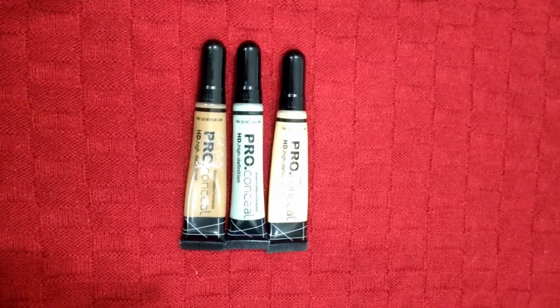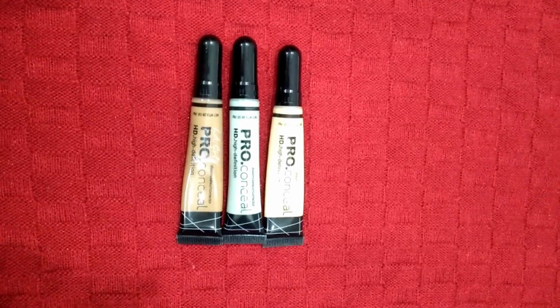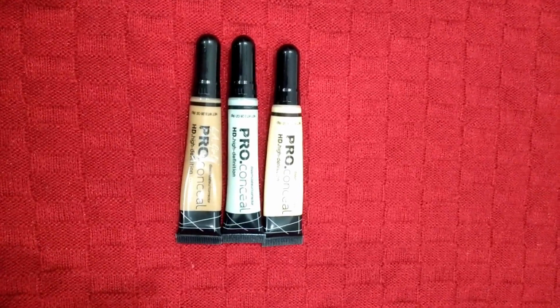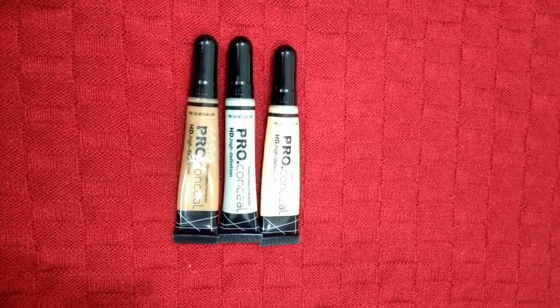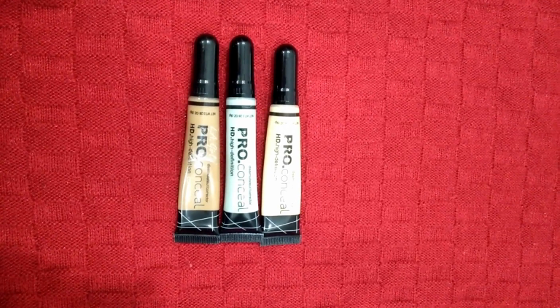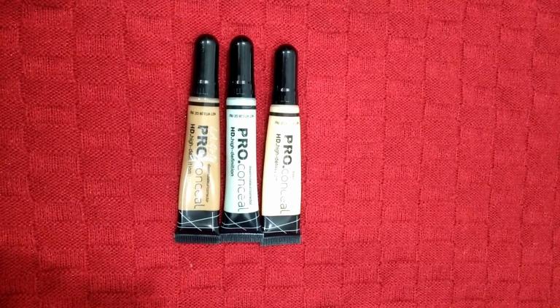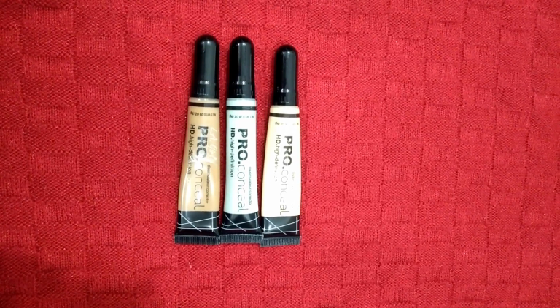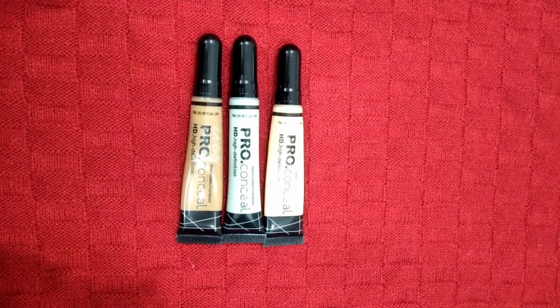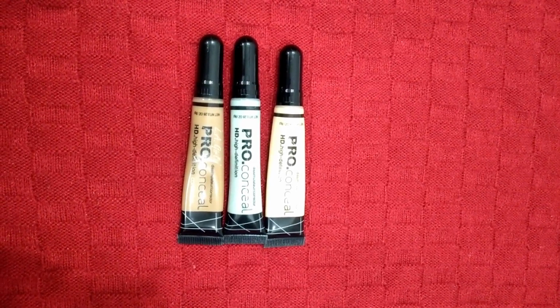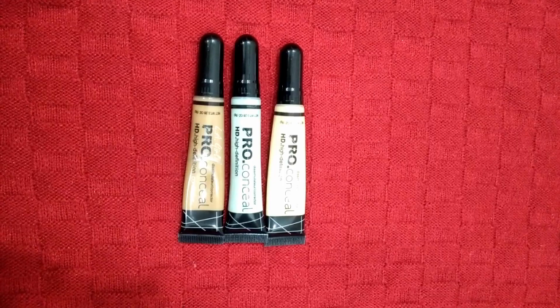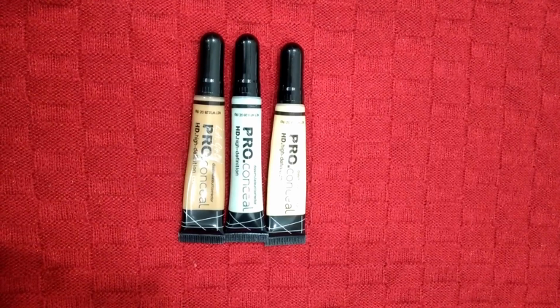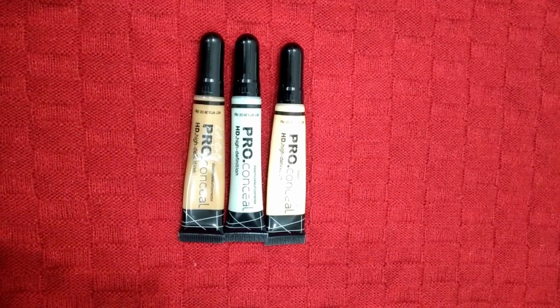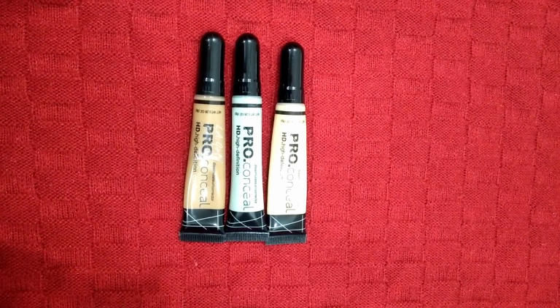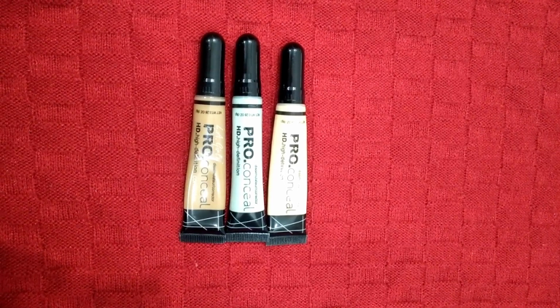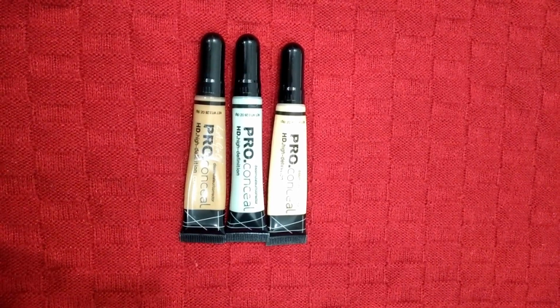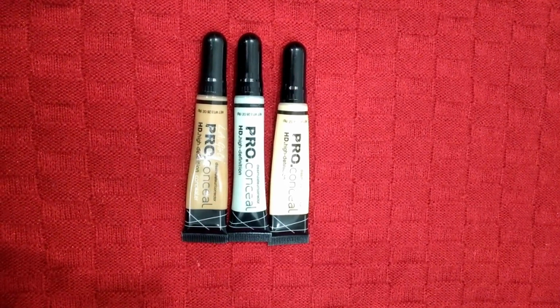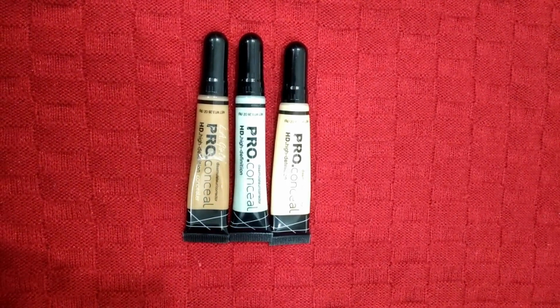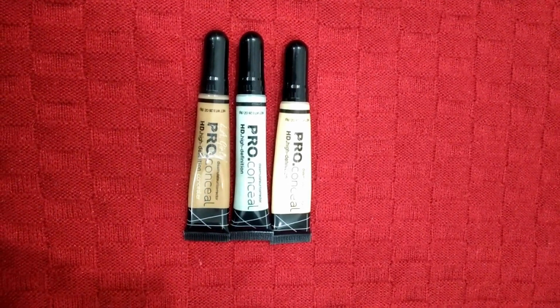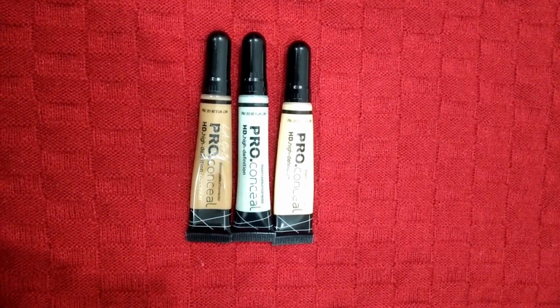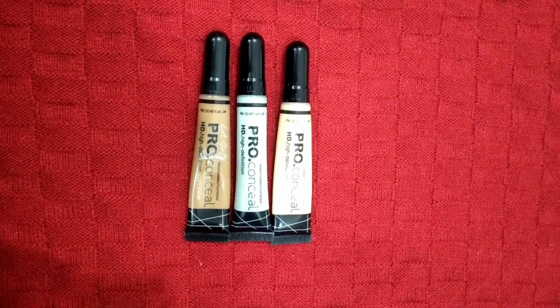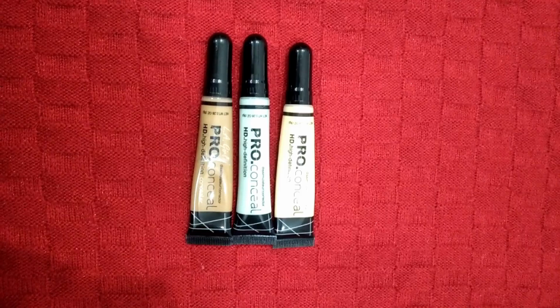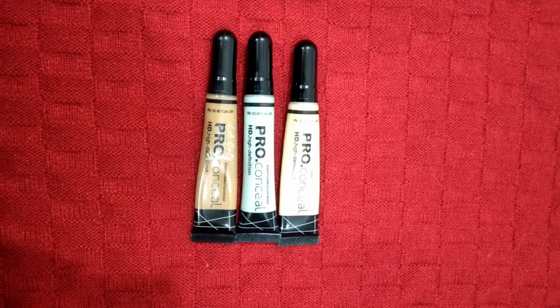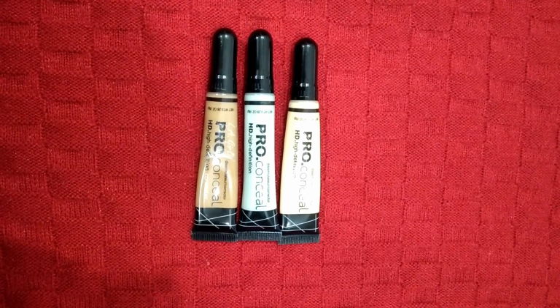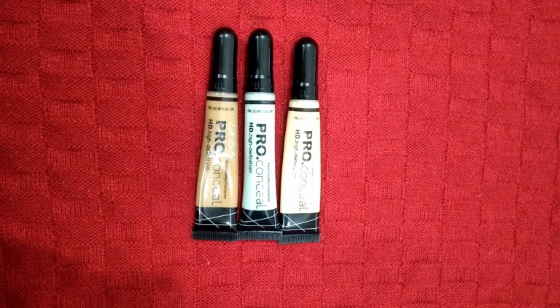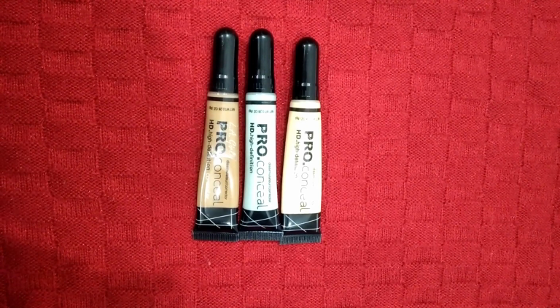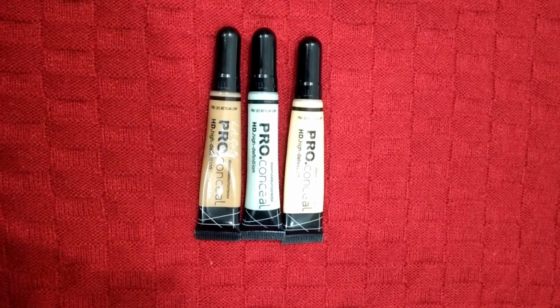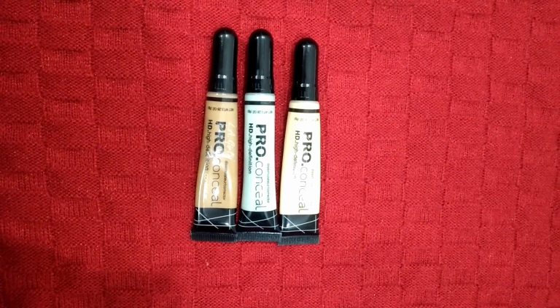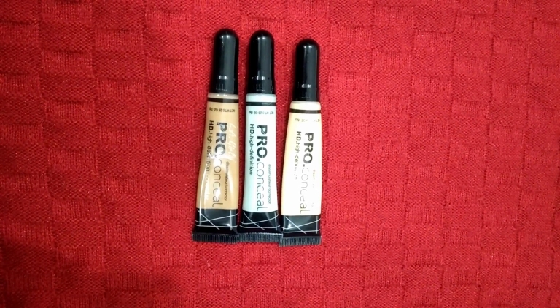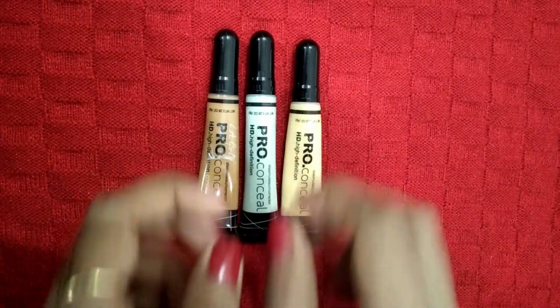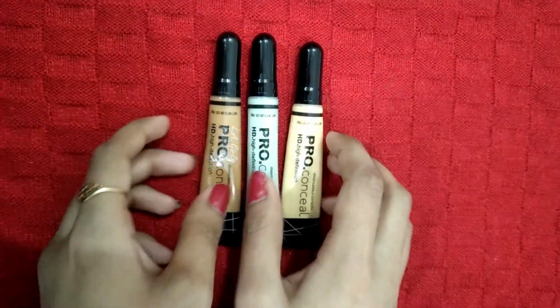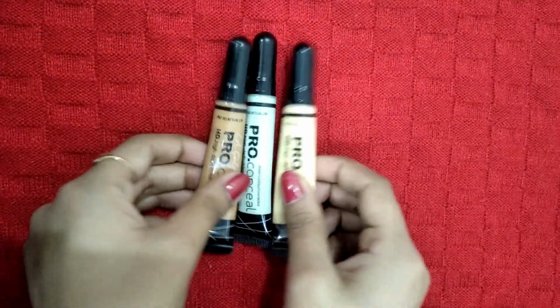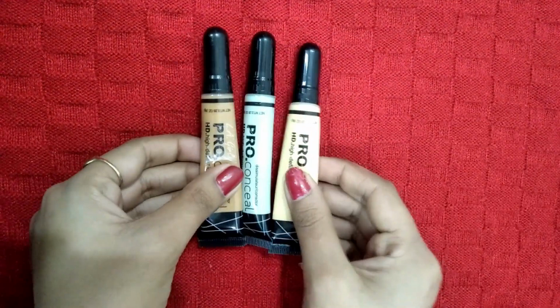Hello friends, welcome back to my channel Alish Beauty. Today I am going to share a review of LA Girl Pro Conceal HD High Definition Concealer. So without wasting time, let's get started.